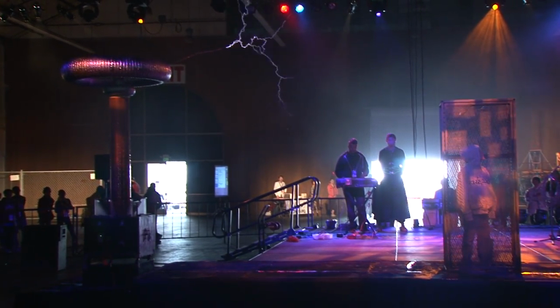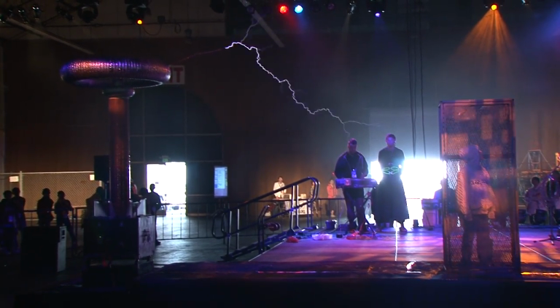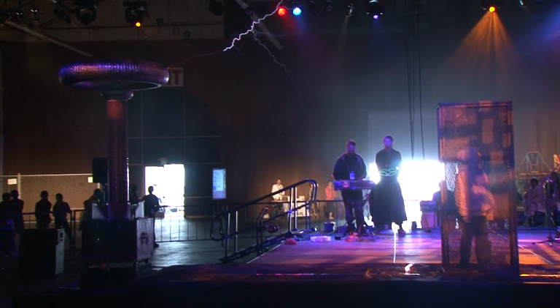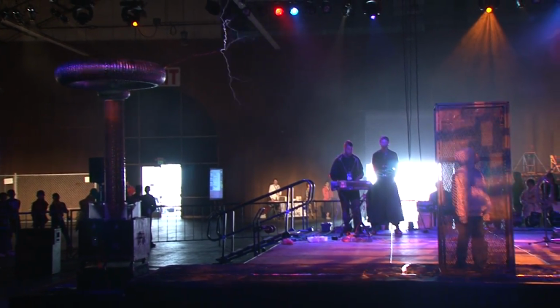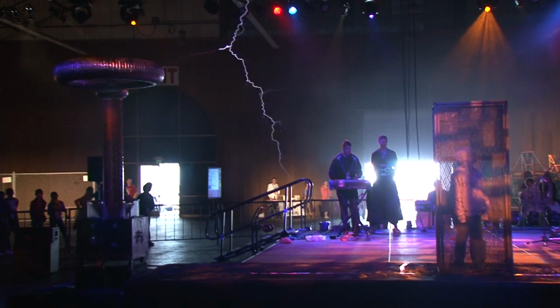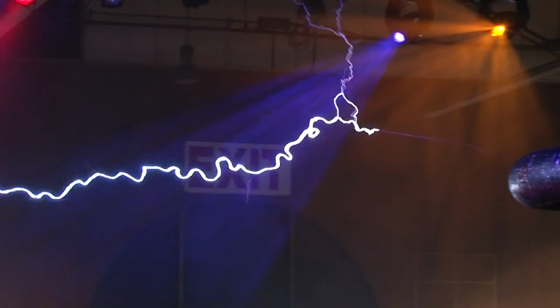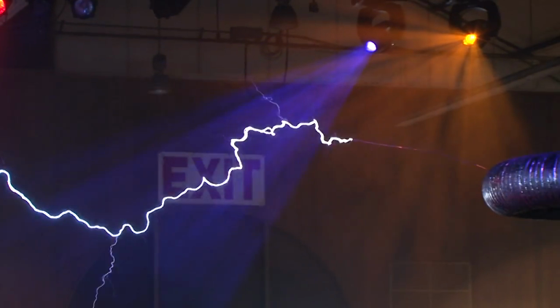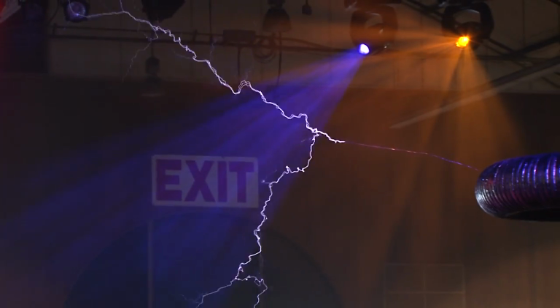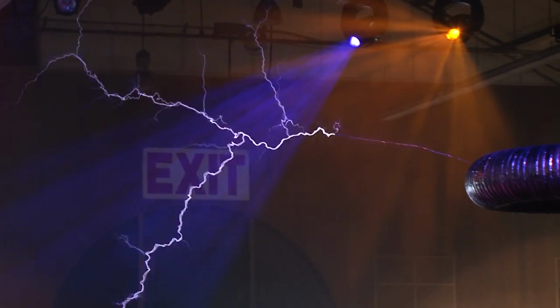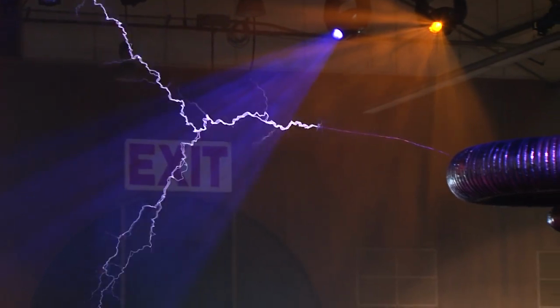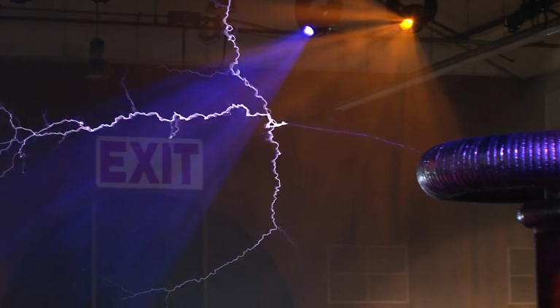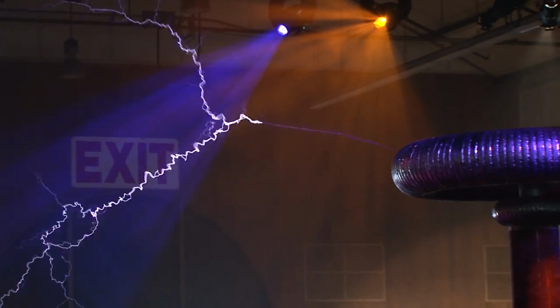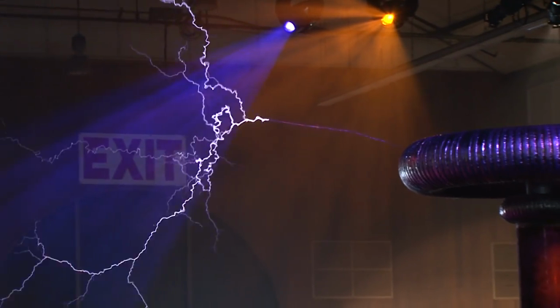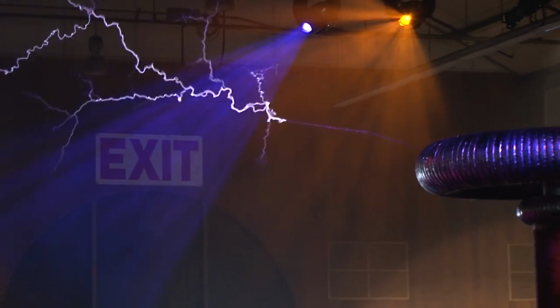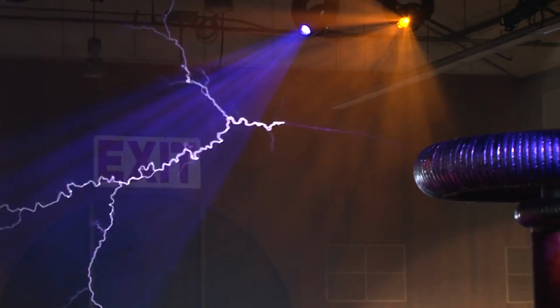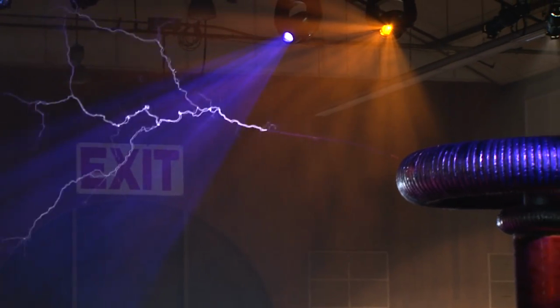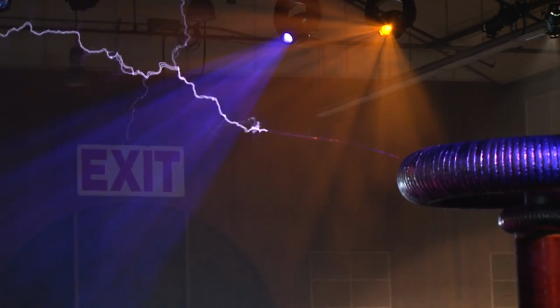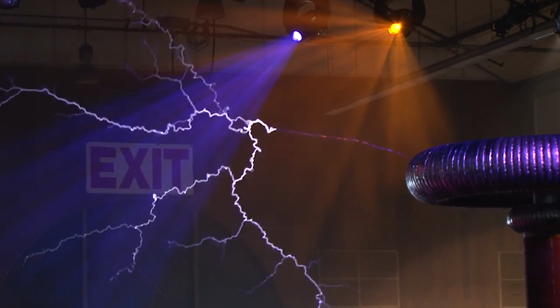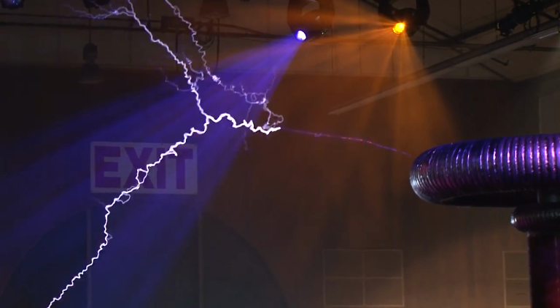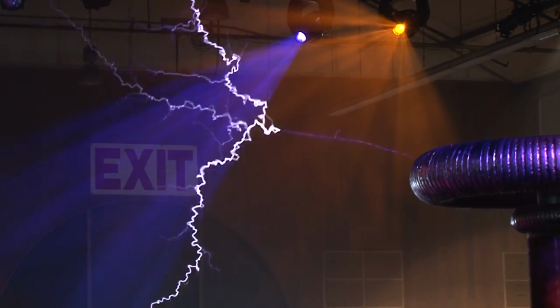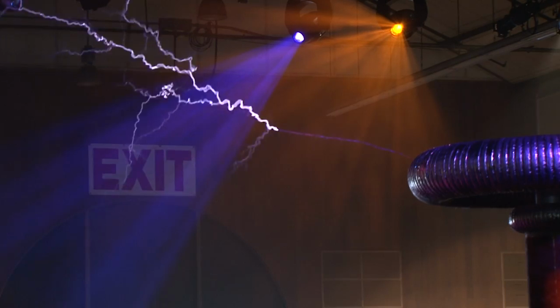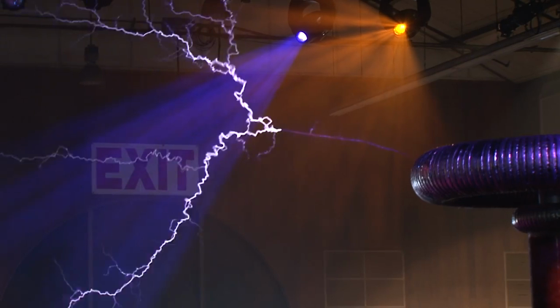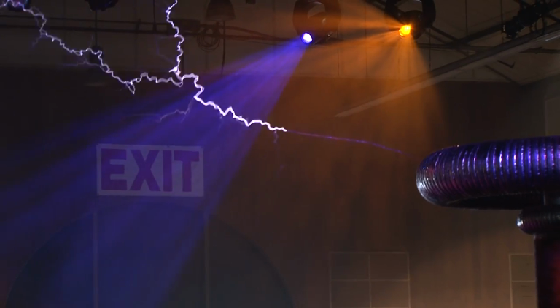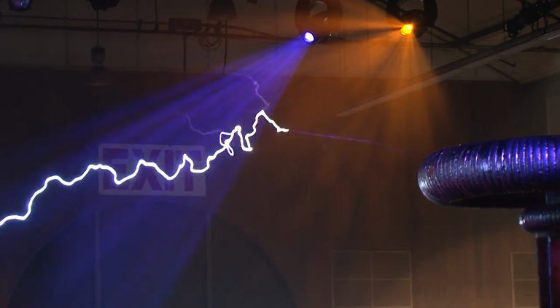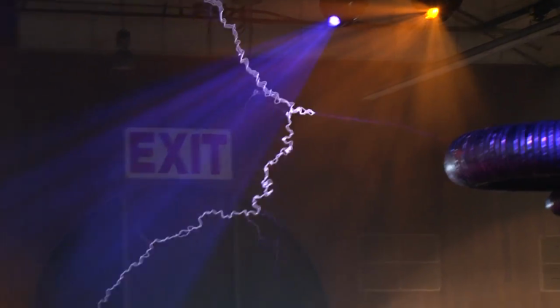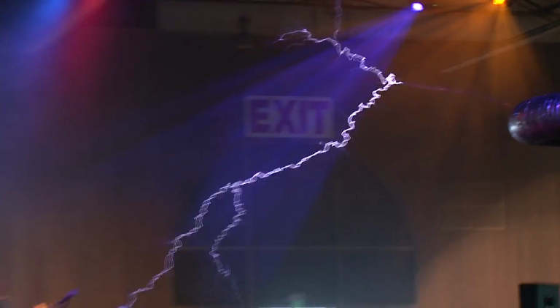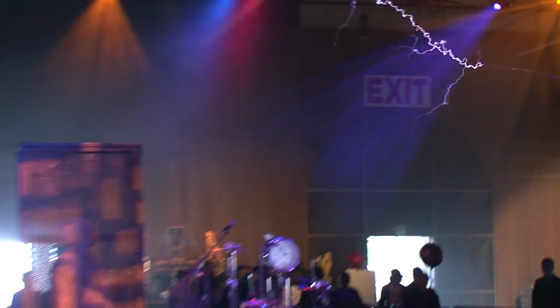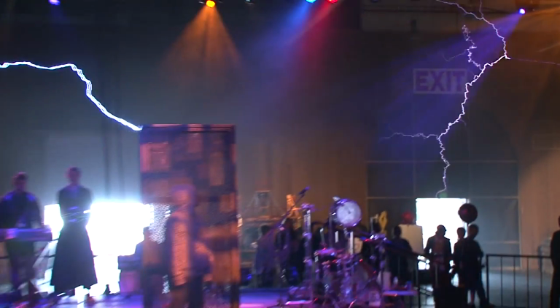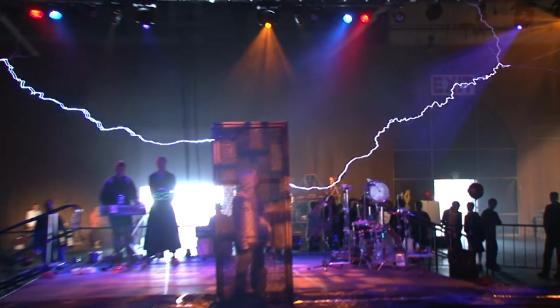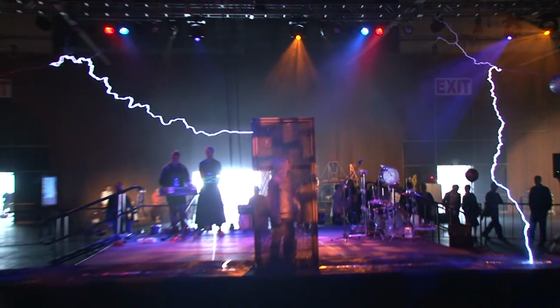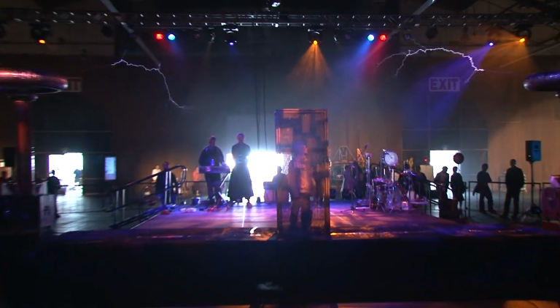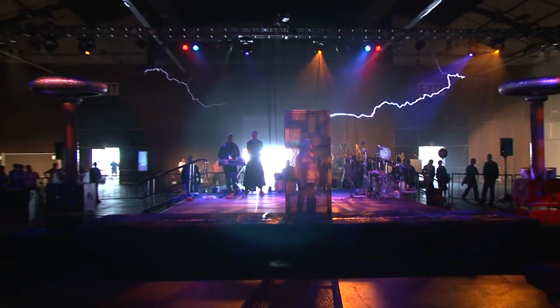It can be anywhere from 5 to 50 amps. On the output, each one of the Tesla coils can produce up to half a million volts and maybe up to an amp of peak RMS current.